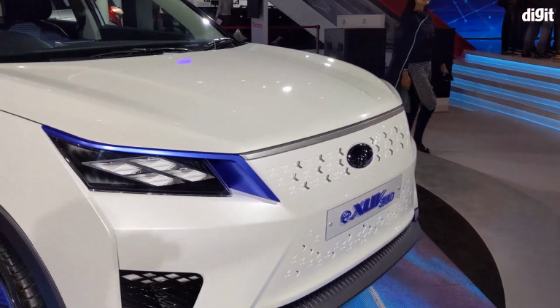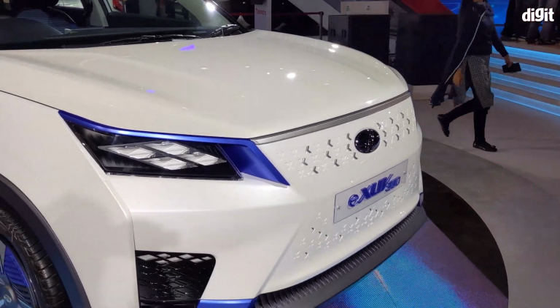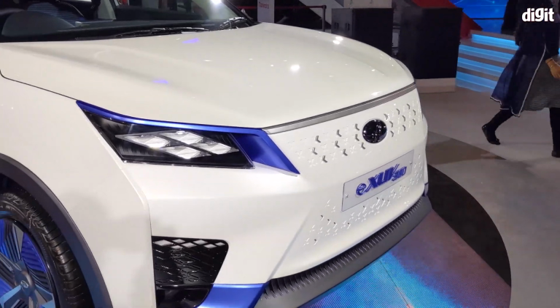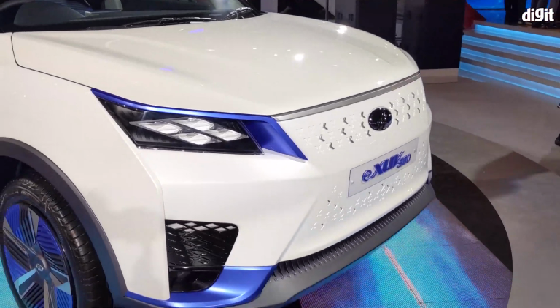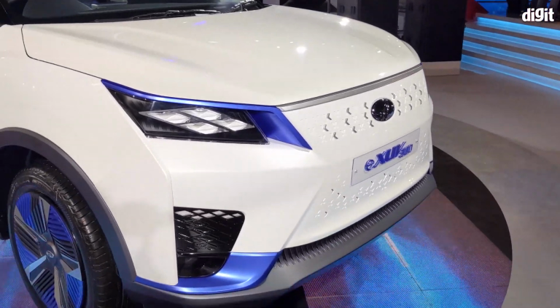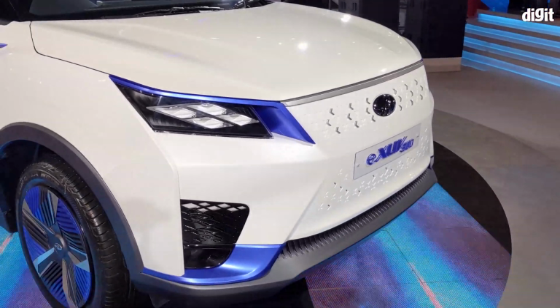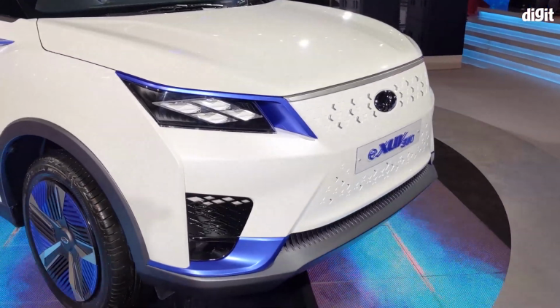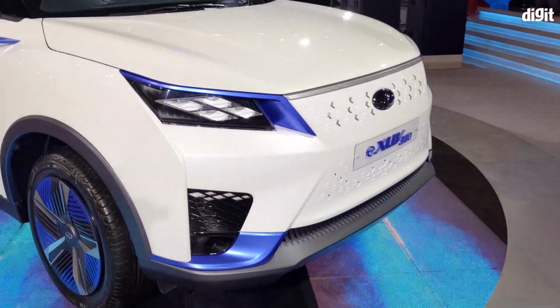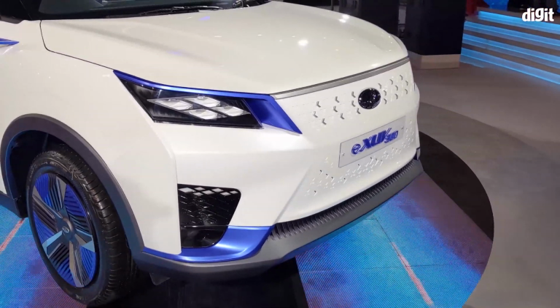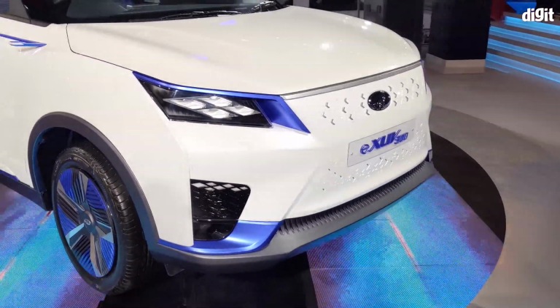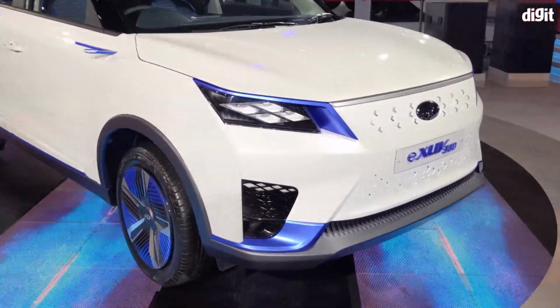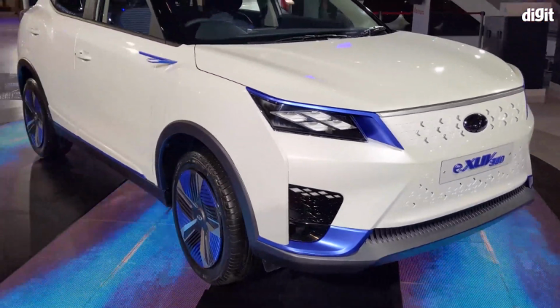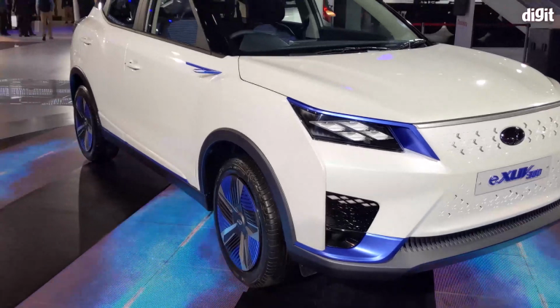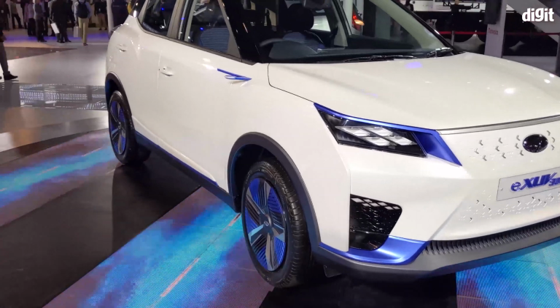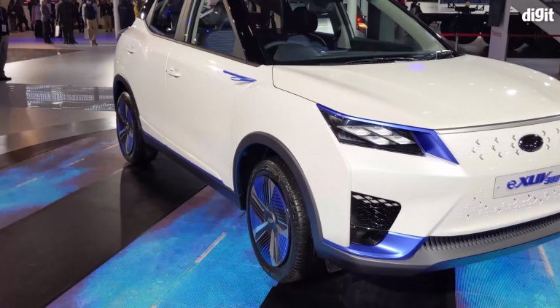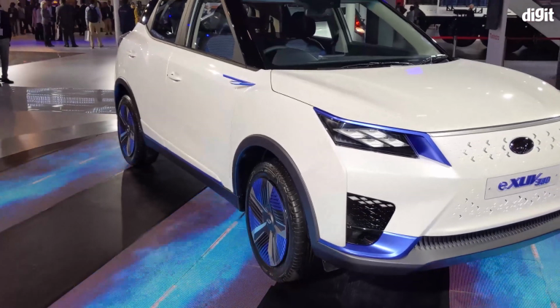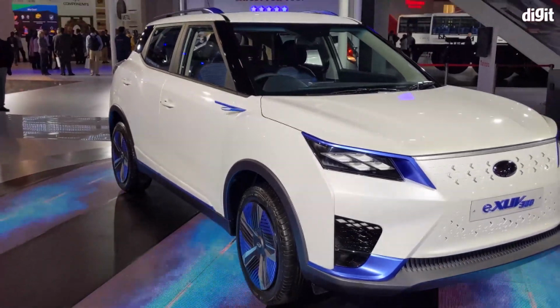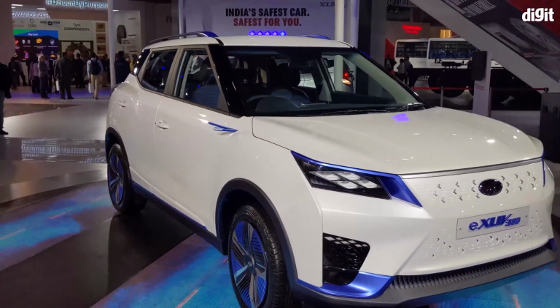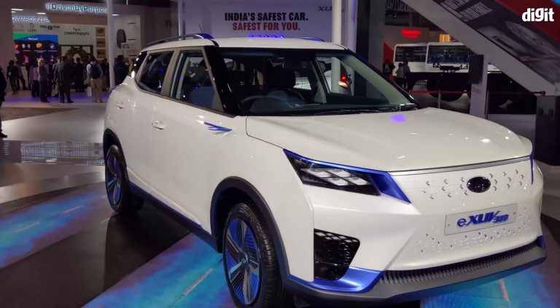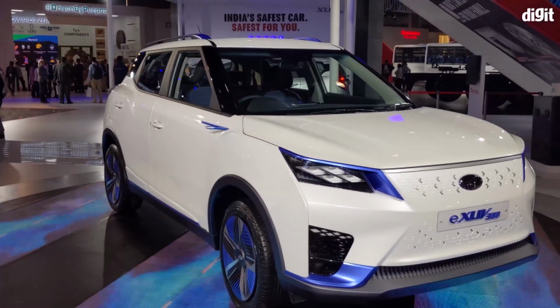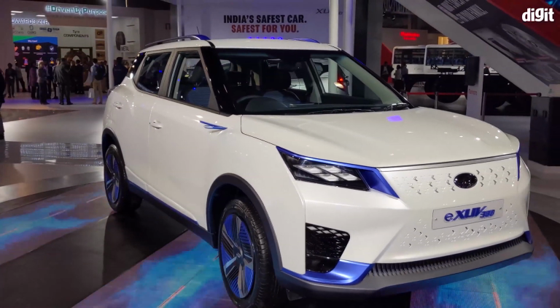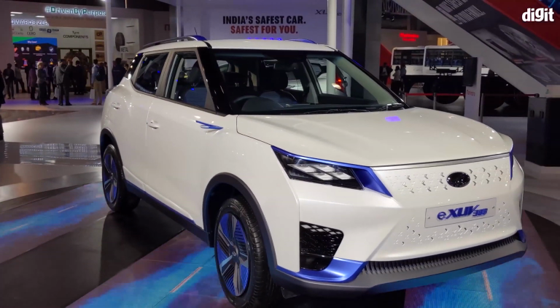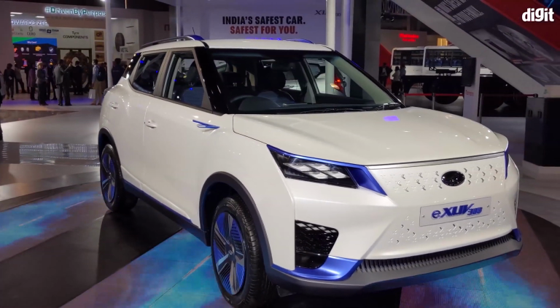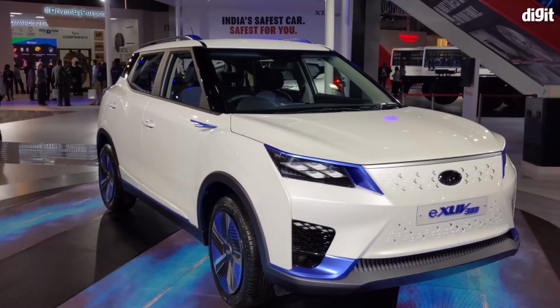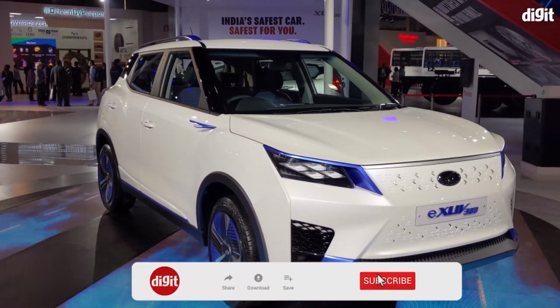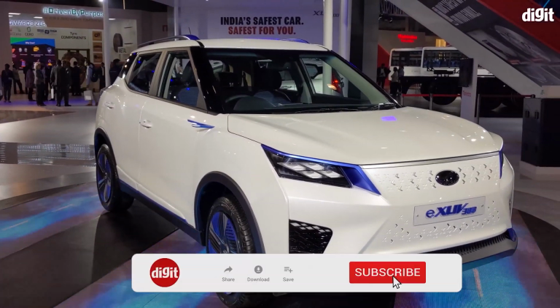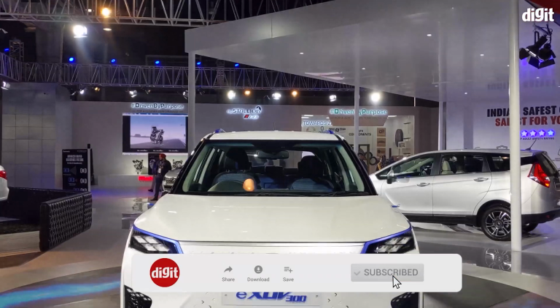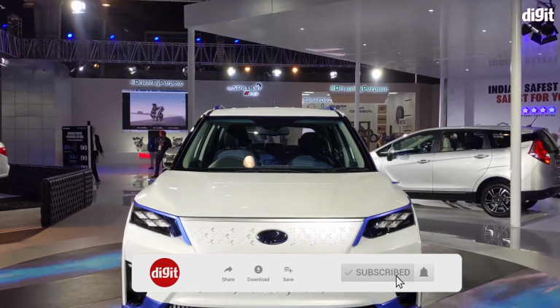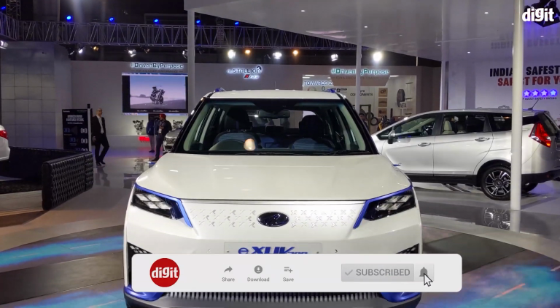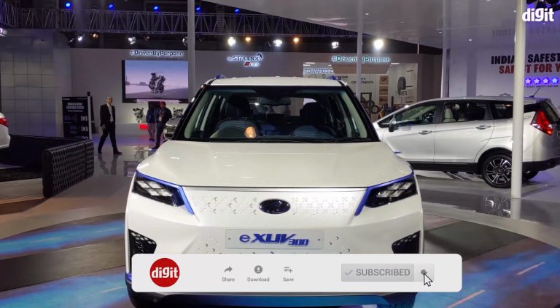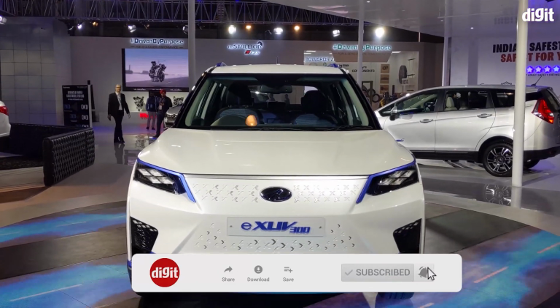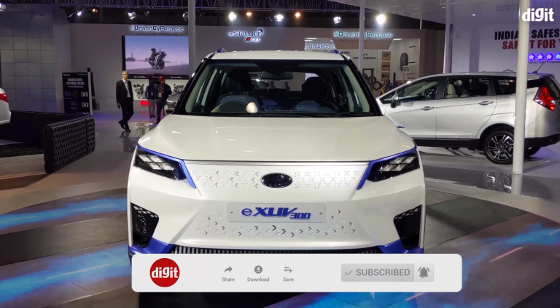Hey guys, February 2020 is a pretty cool month and it's not just because it has a leap day at the end. Another auto expo is going on right now and here's what's happening in the EV space. But before you watch this short video, be sure to hit the subscribe button below.